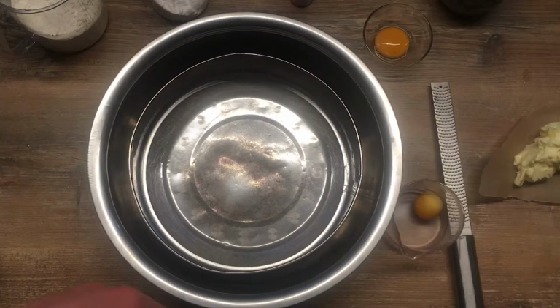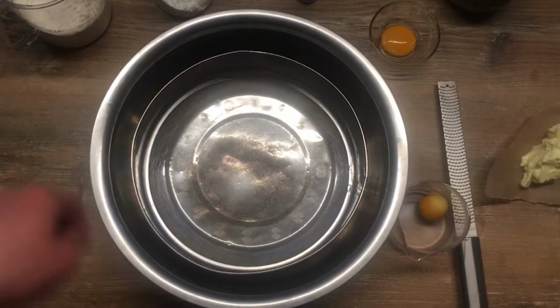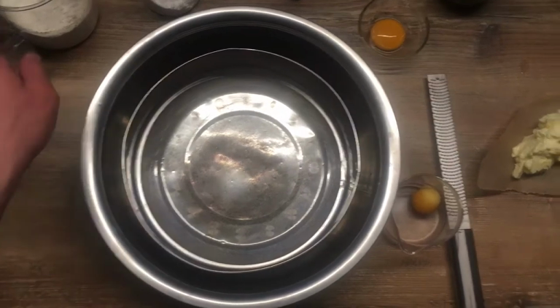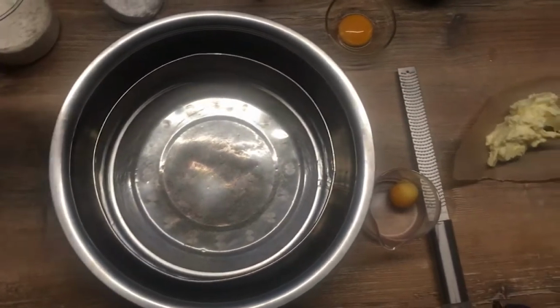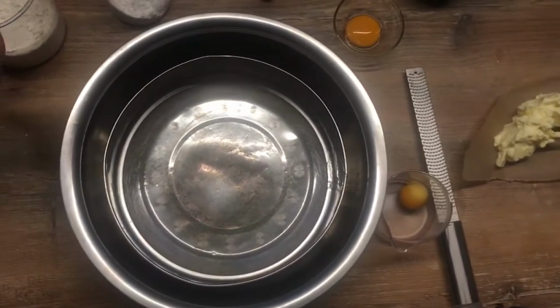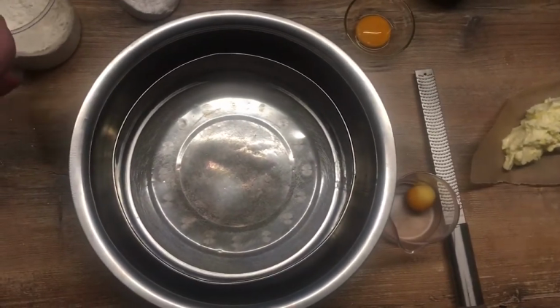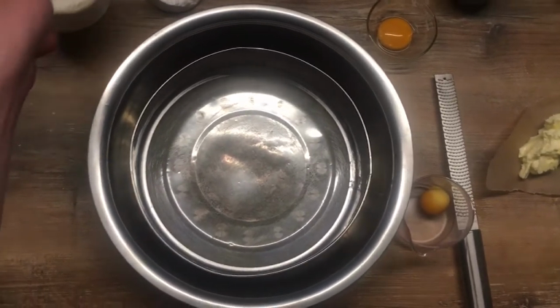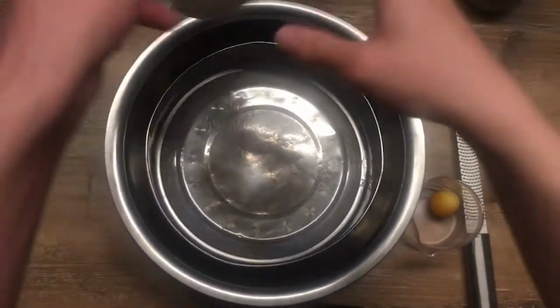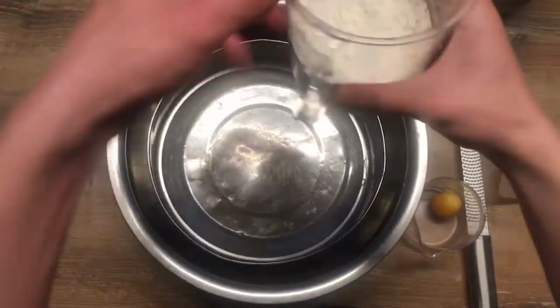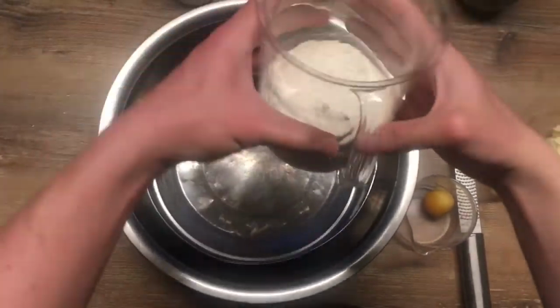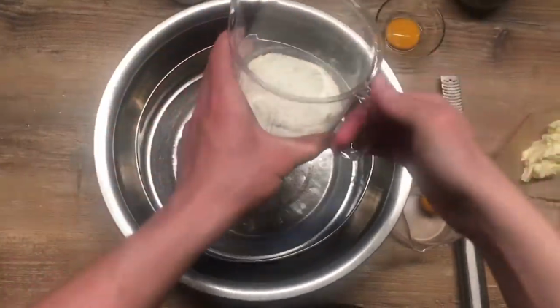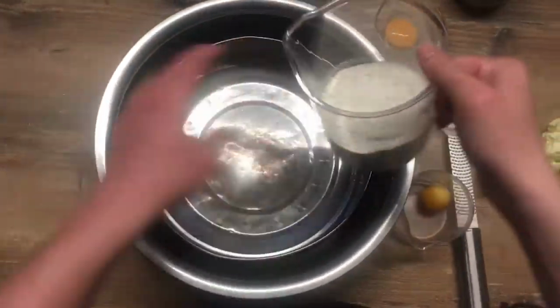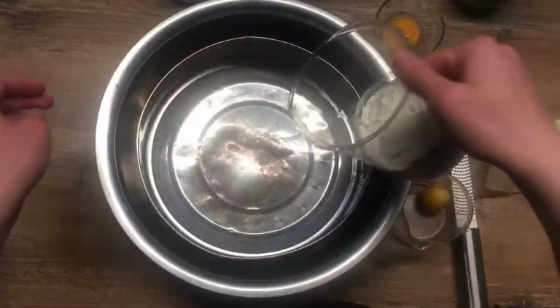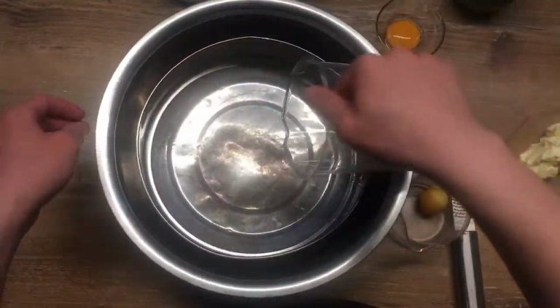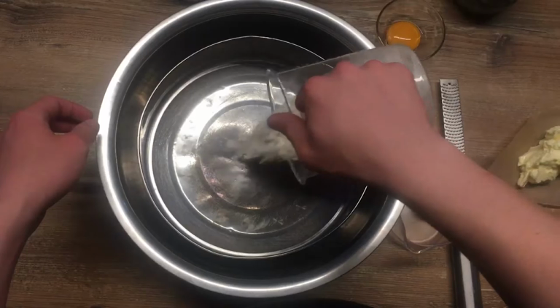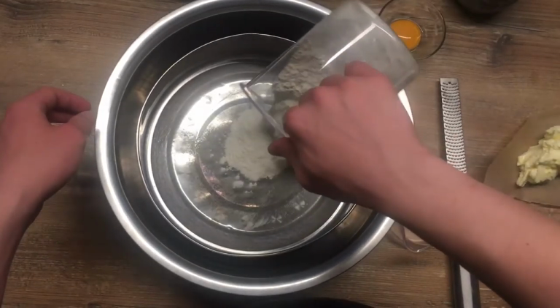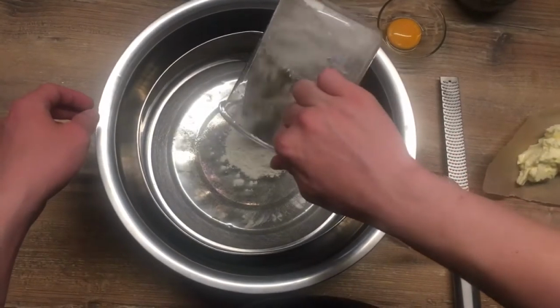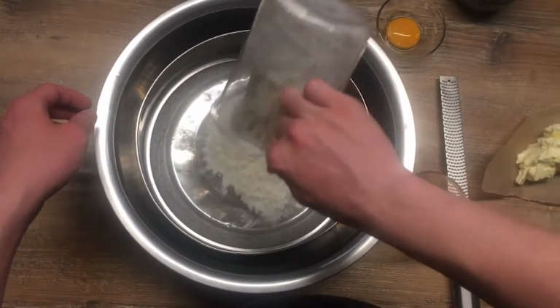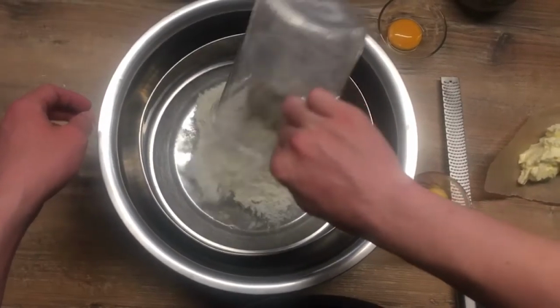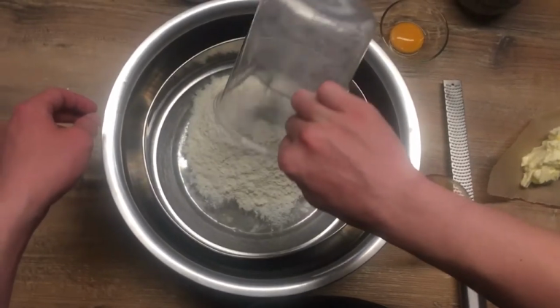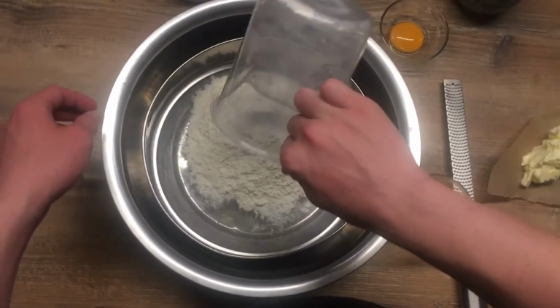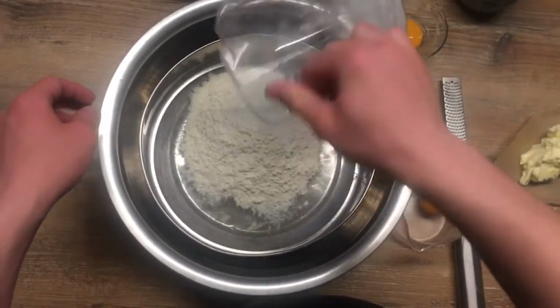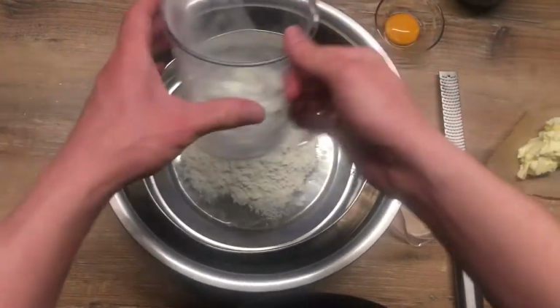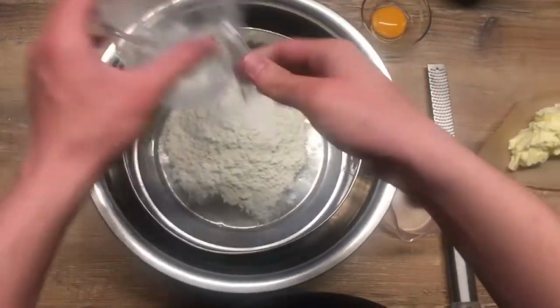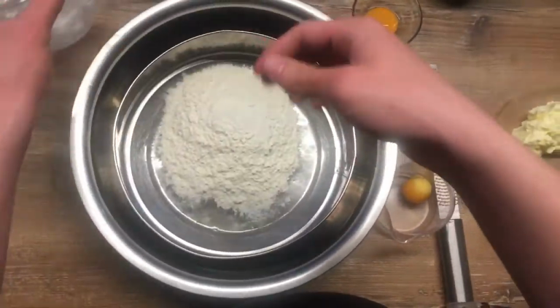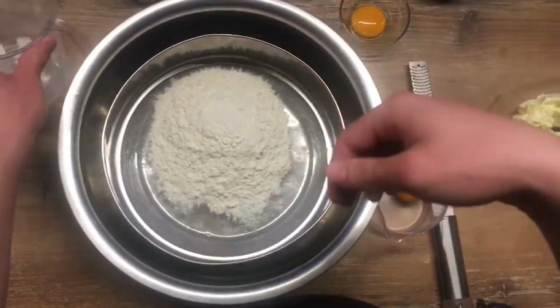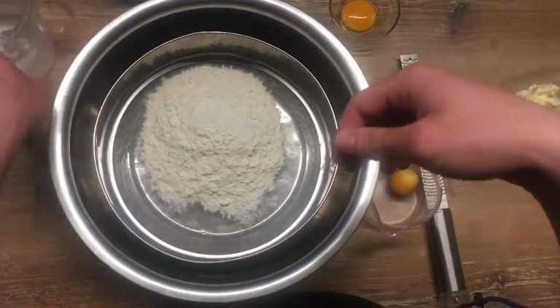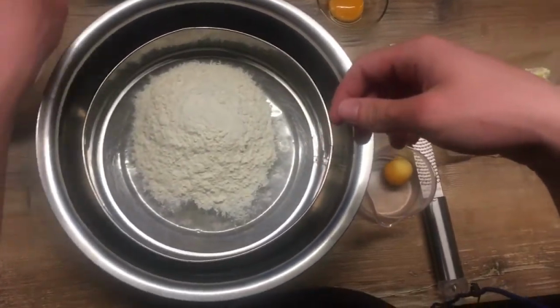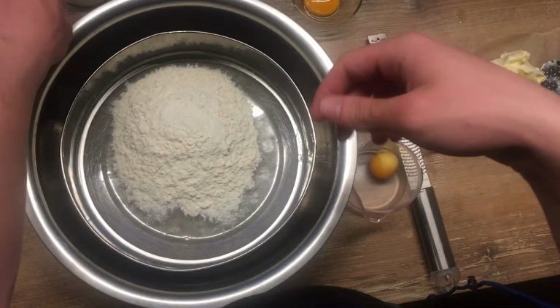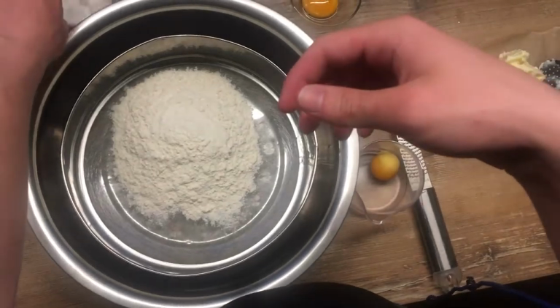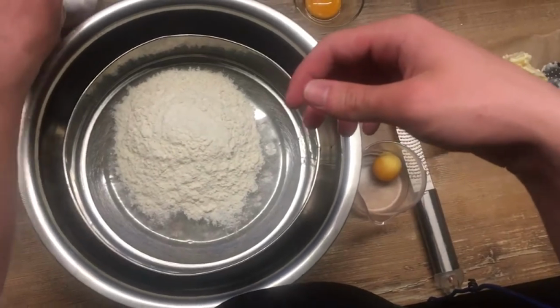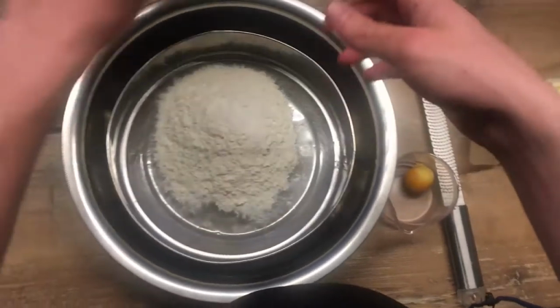Today we are making one of my favorite desserts, which is called lemon tart. And for the base, for the crust, we'll need to grab some flour and icing sugar.